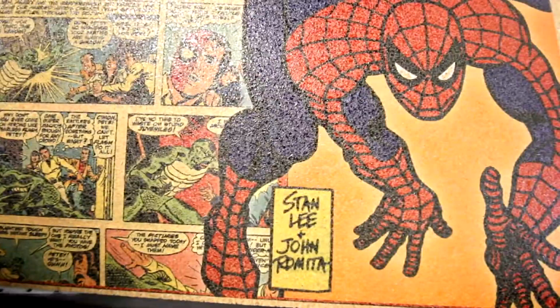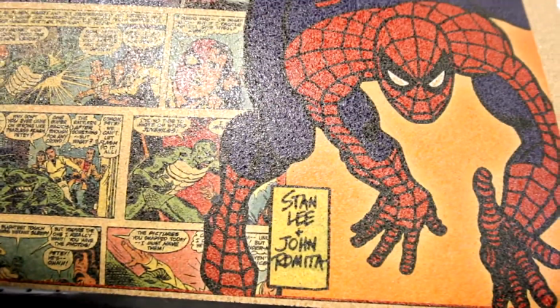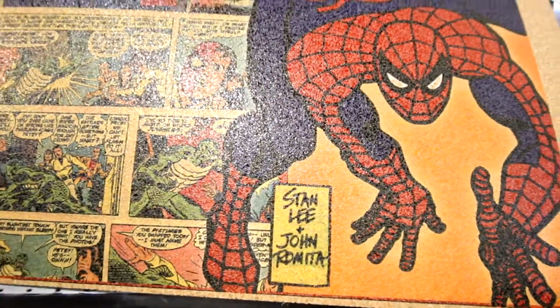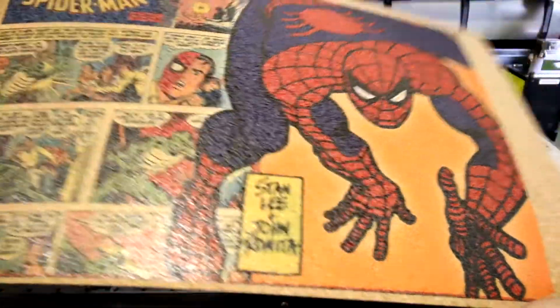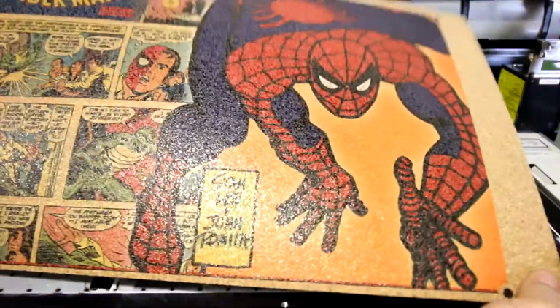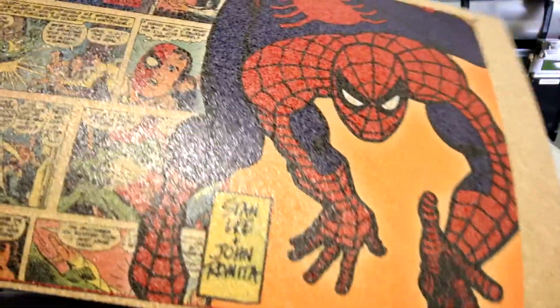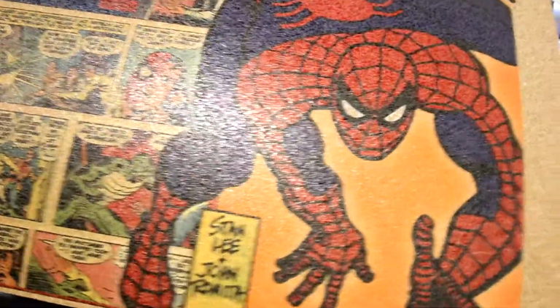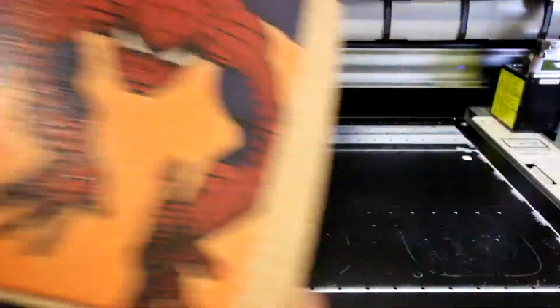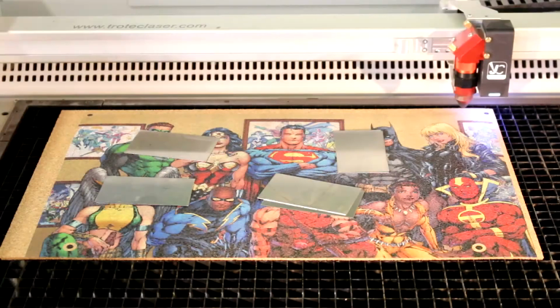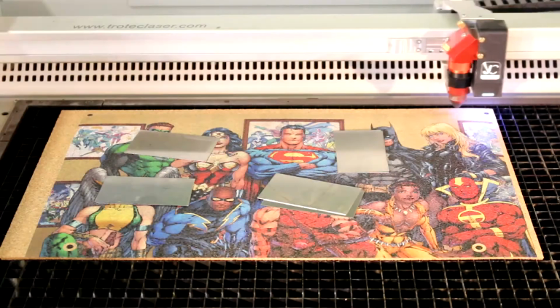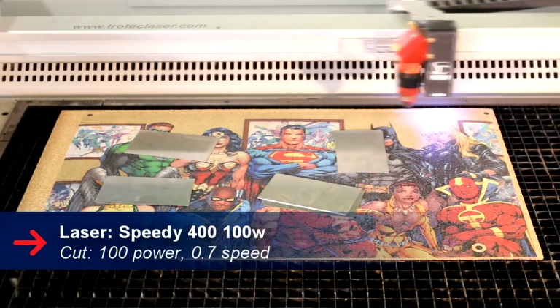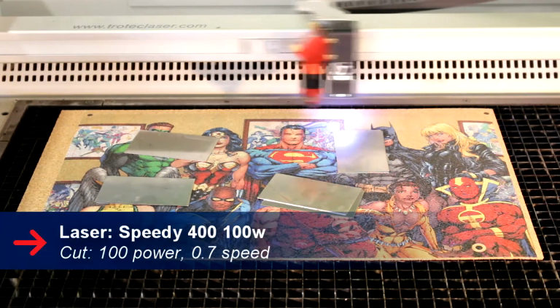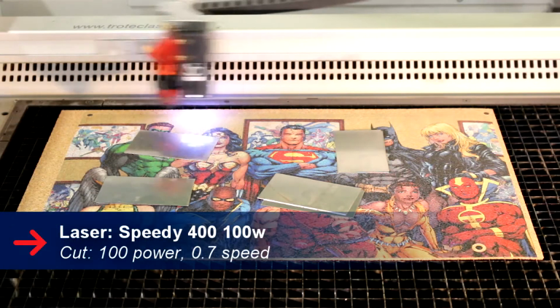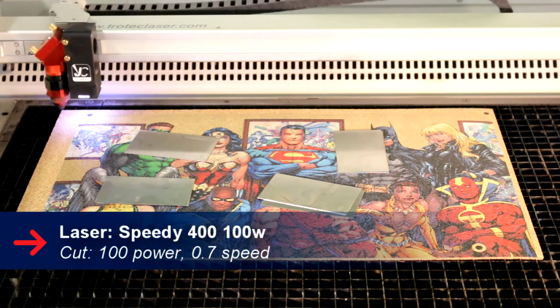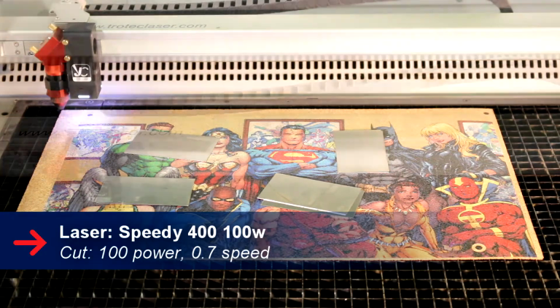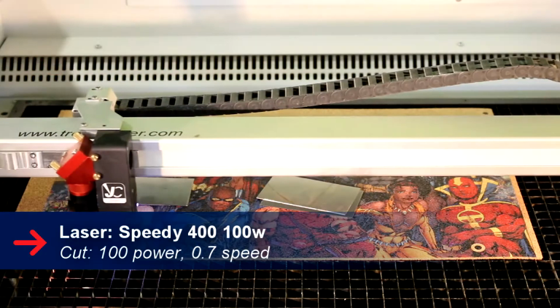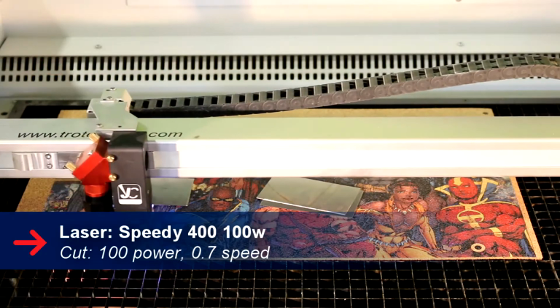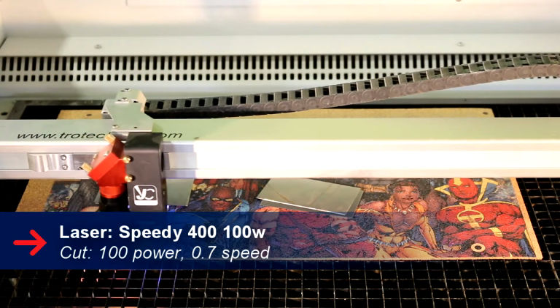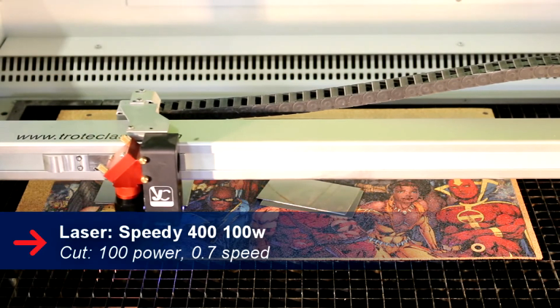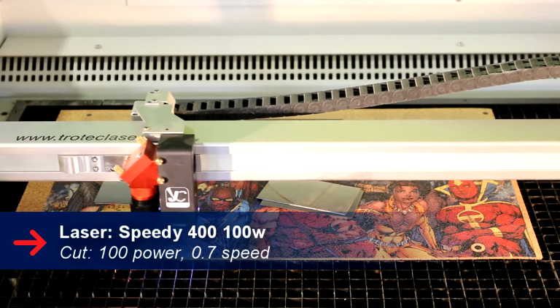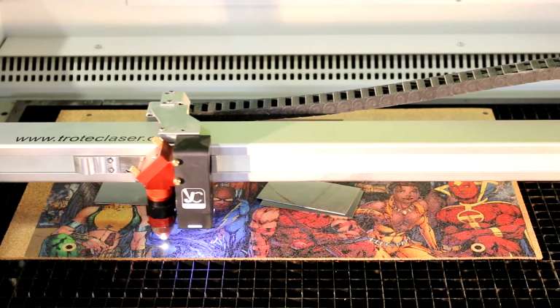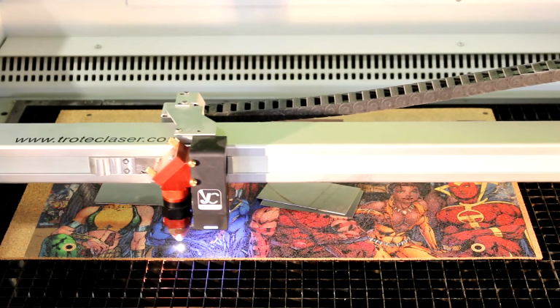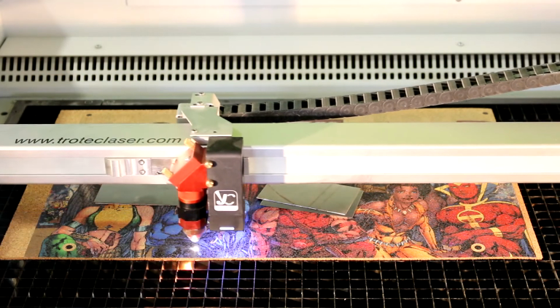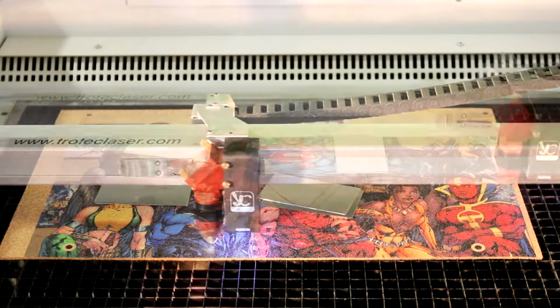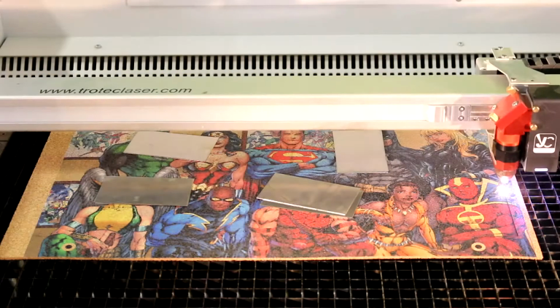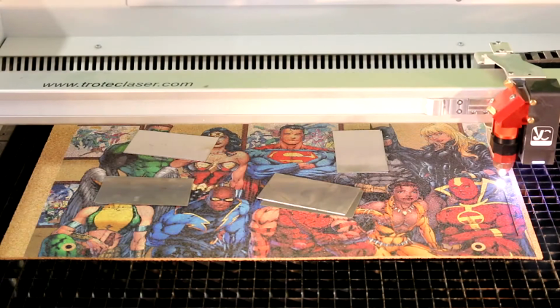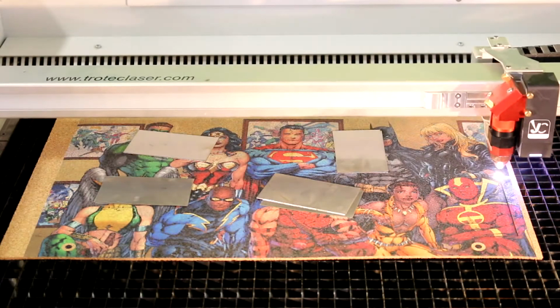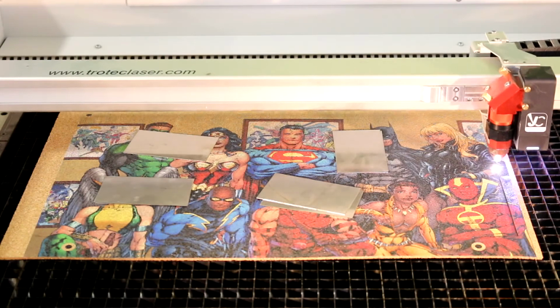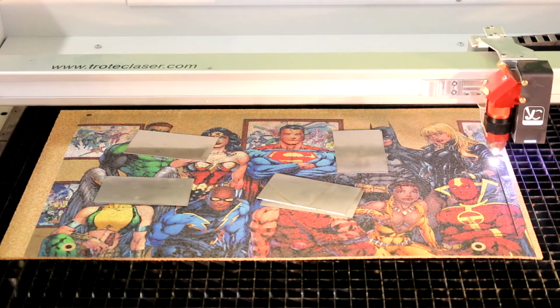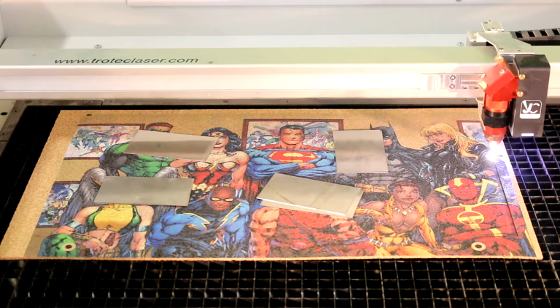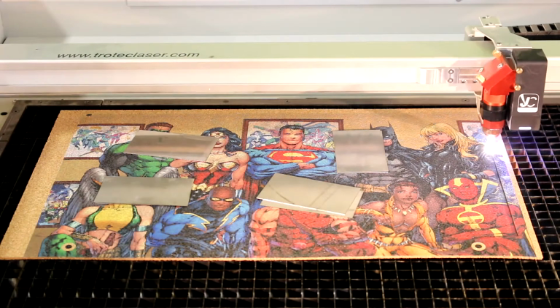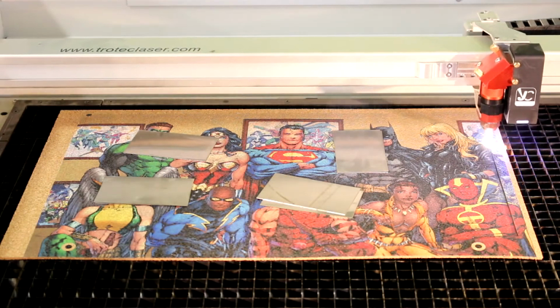Once the printing is complete we put our plate mats into our Speedy 400 and start the cutting. We use our vision camera system to read the registration marks to know exactly where to cut.